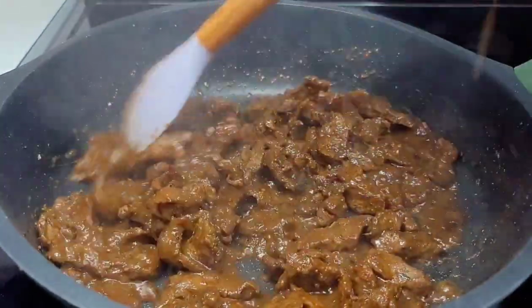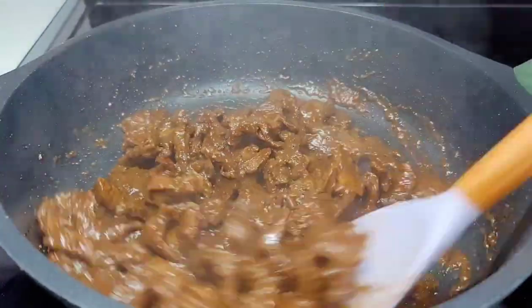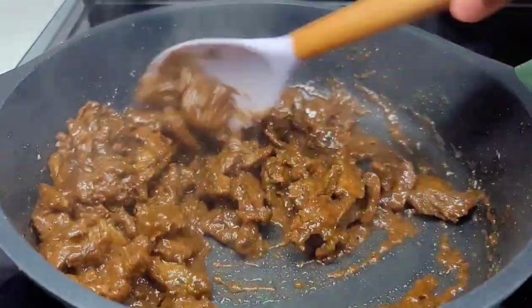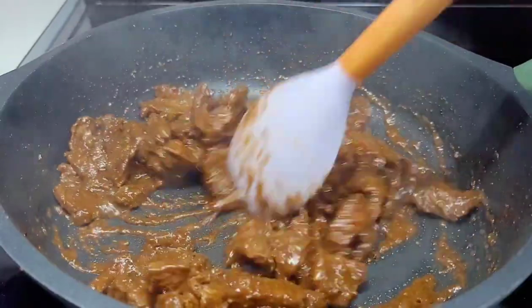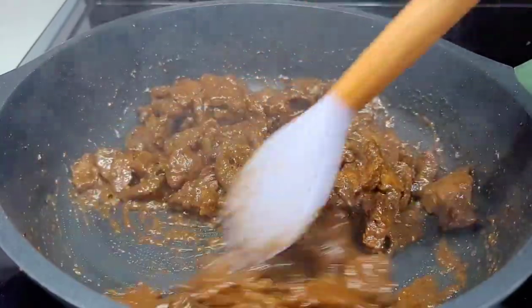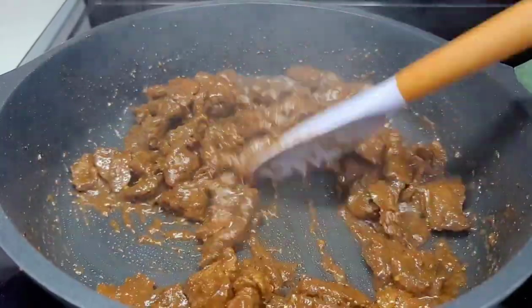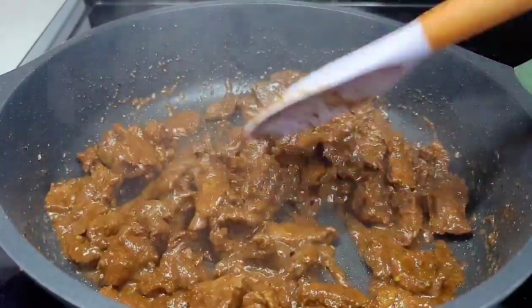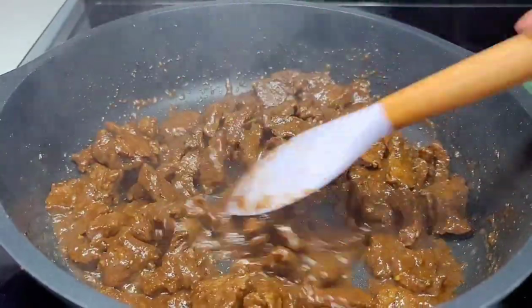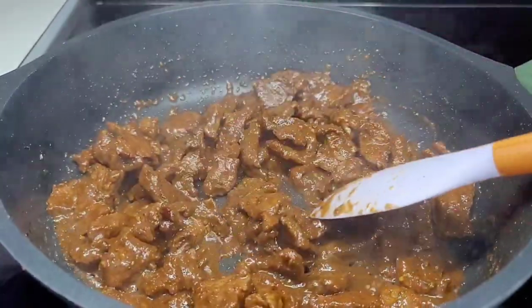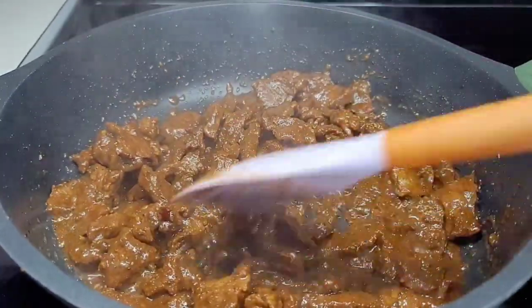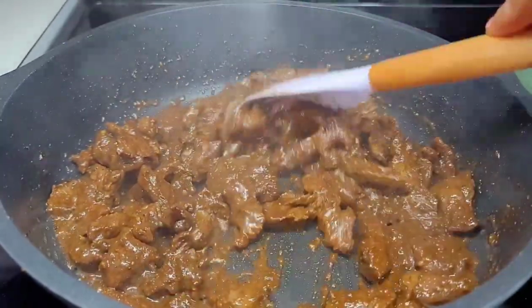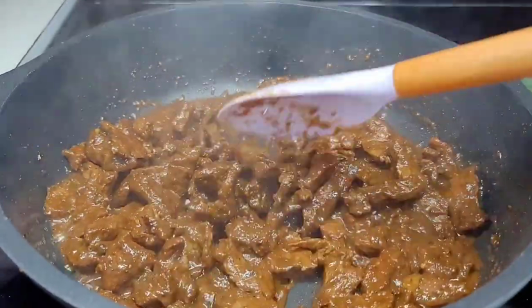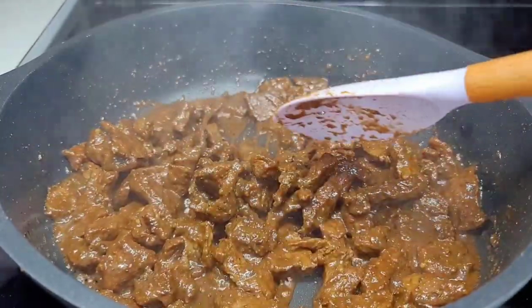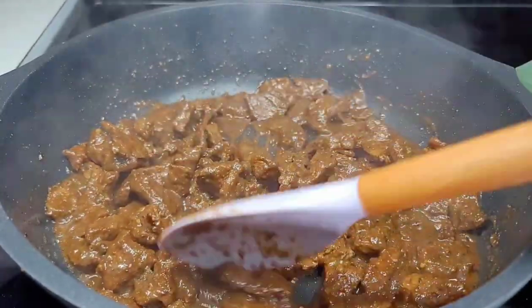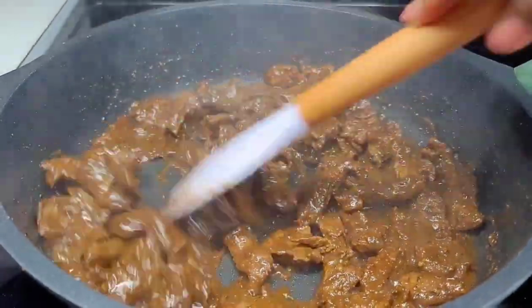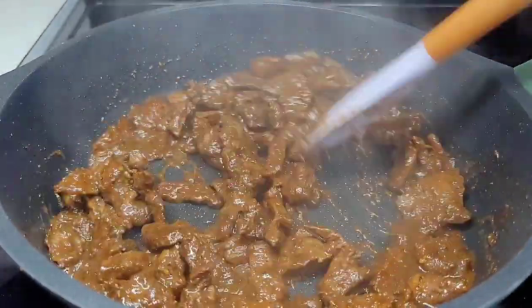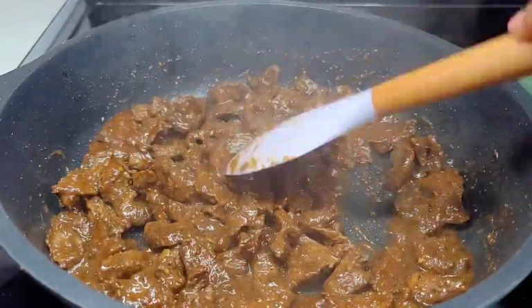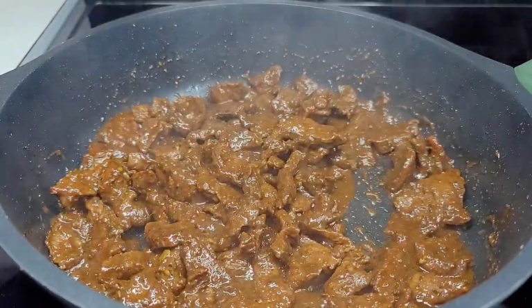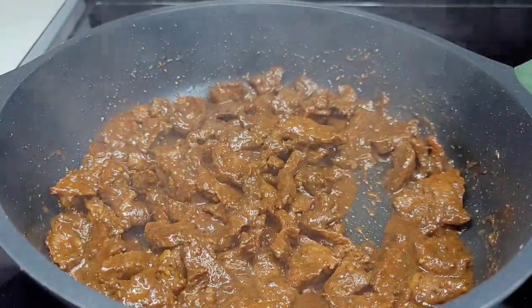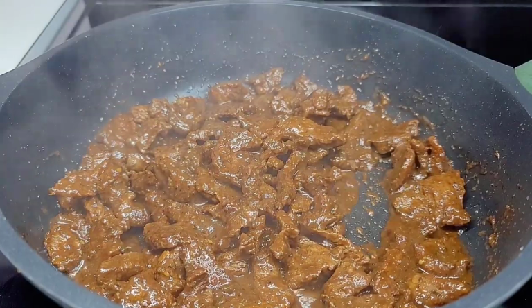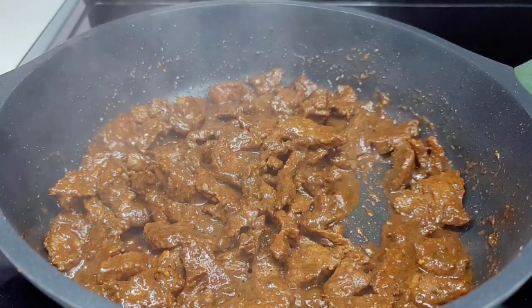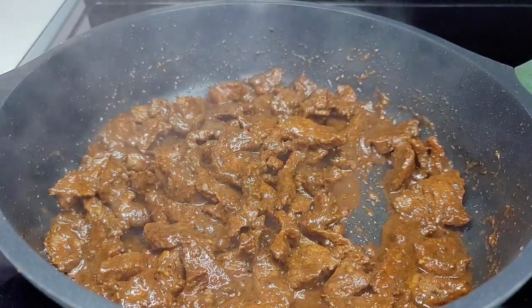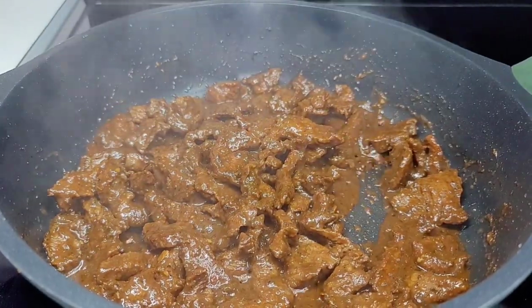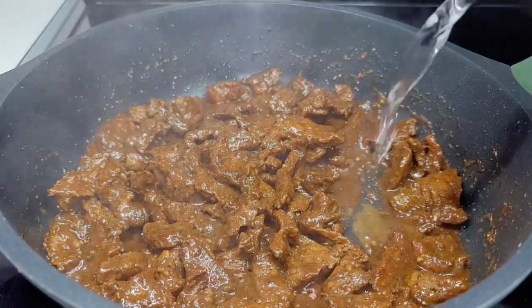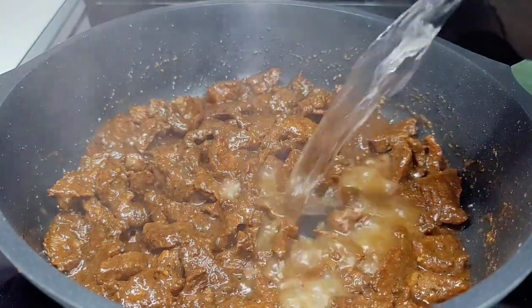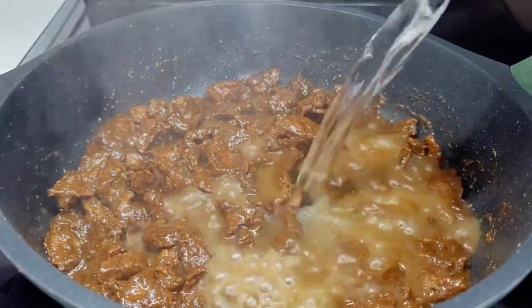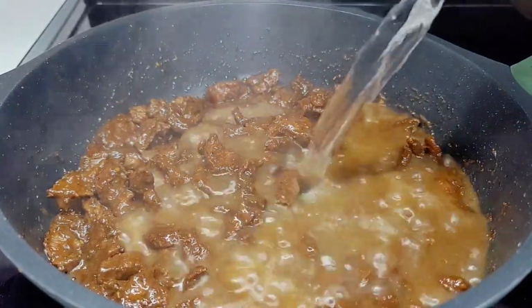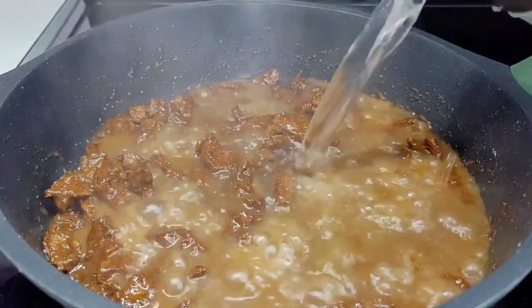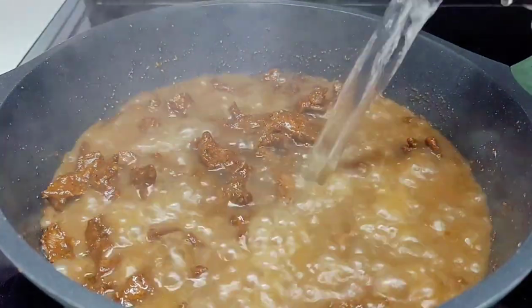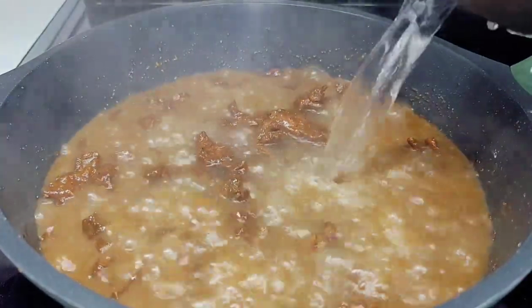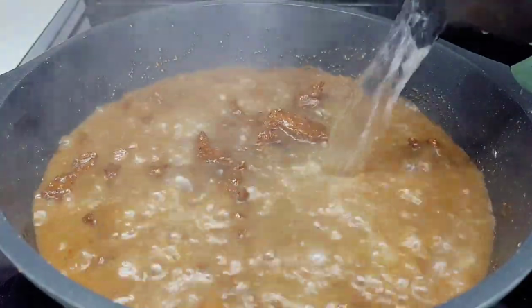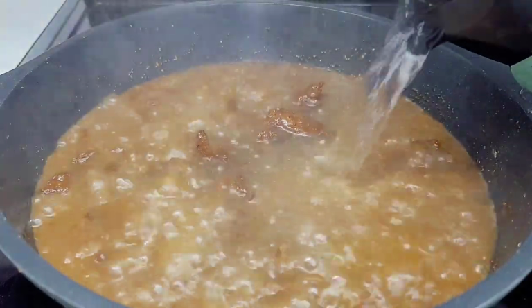Once all that liquid evaporates, now is the time when we'll go in with some hot water. We'll cover and allow this to simmer on low heat for about one hour.